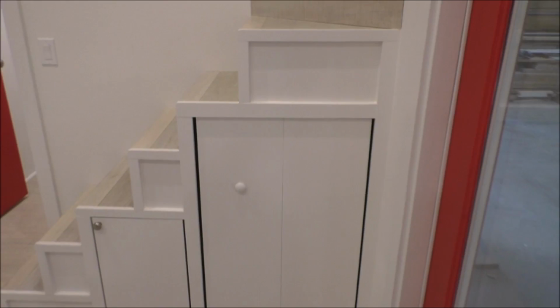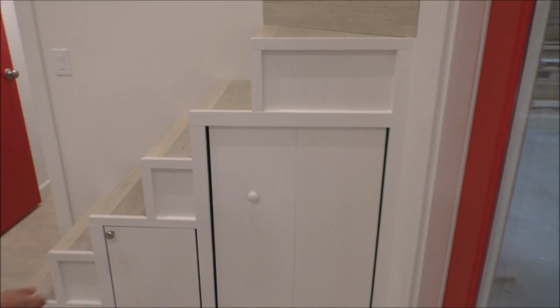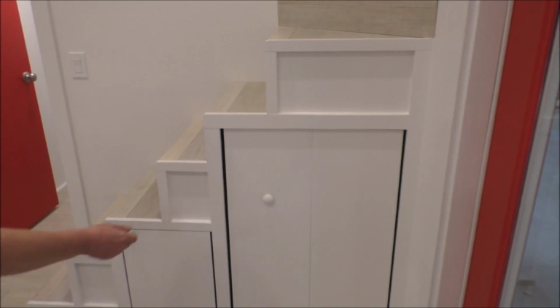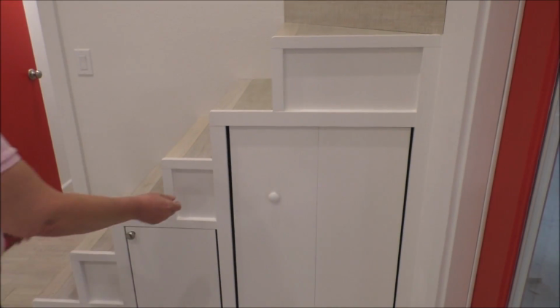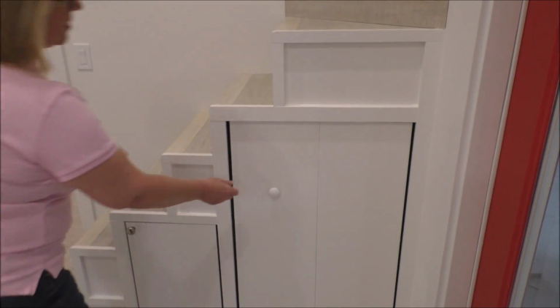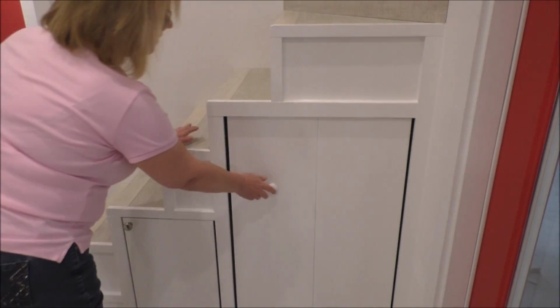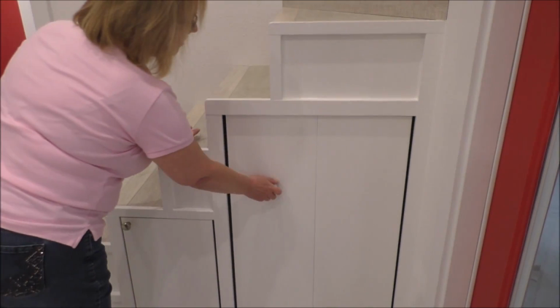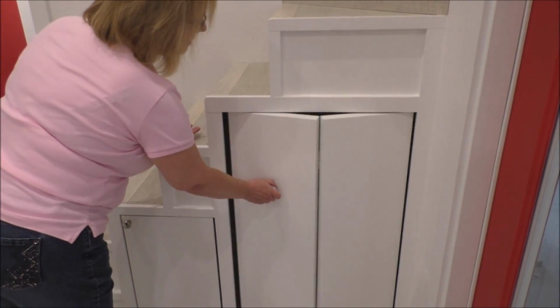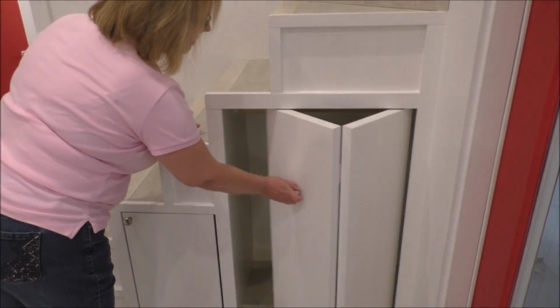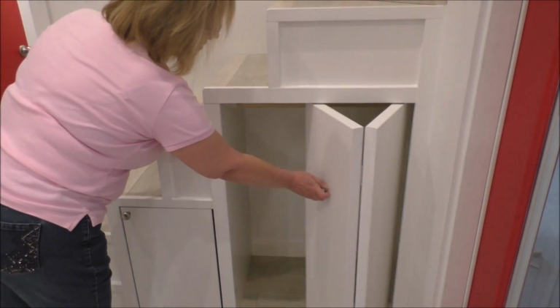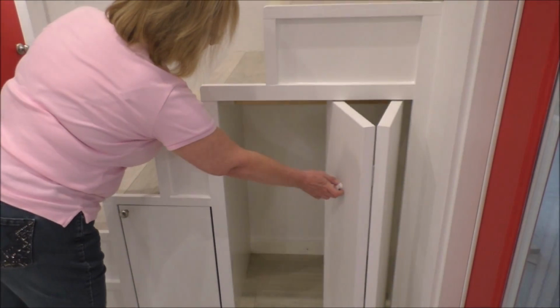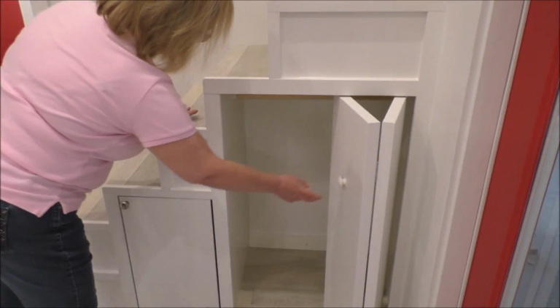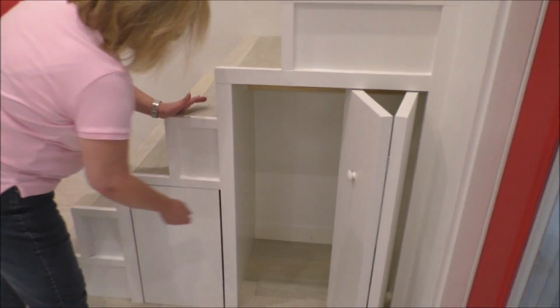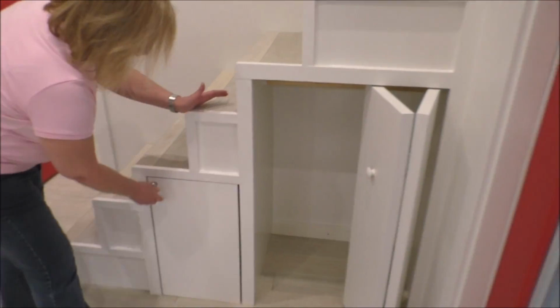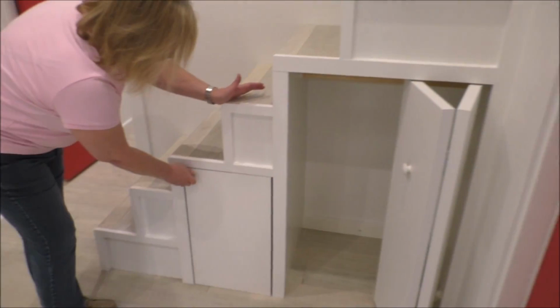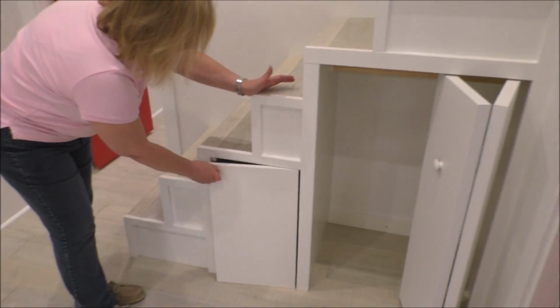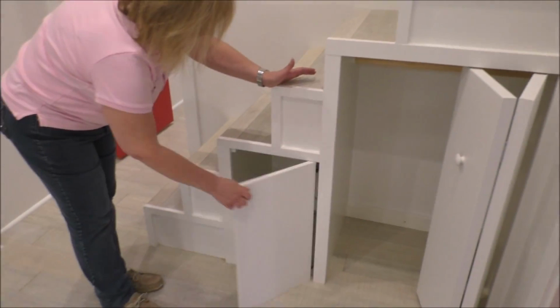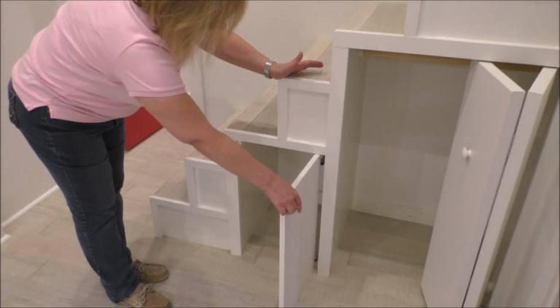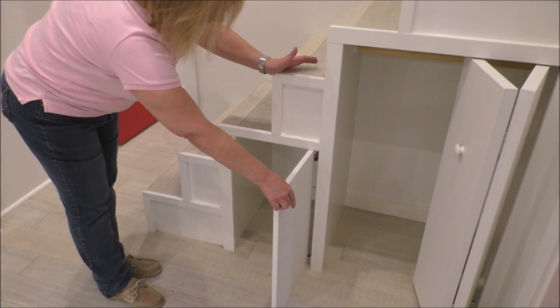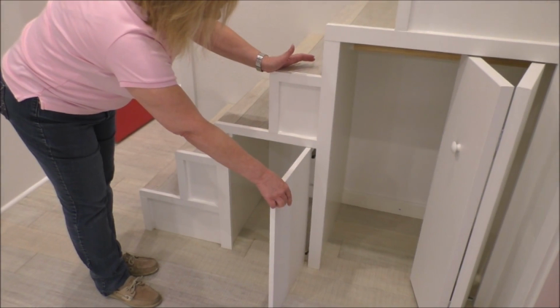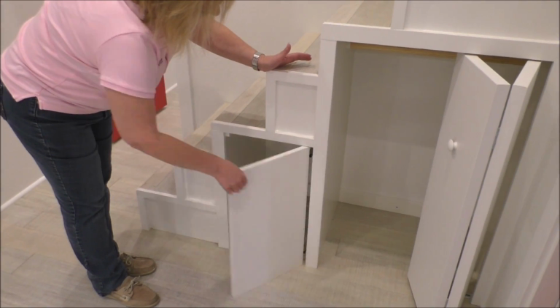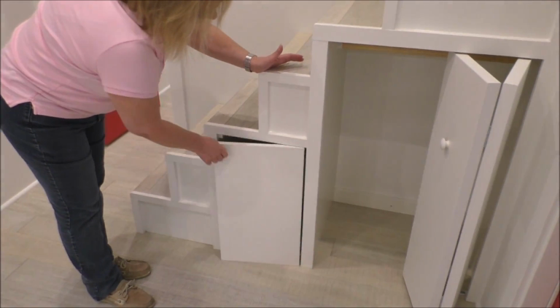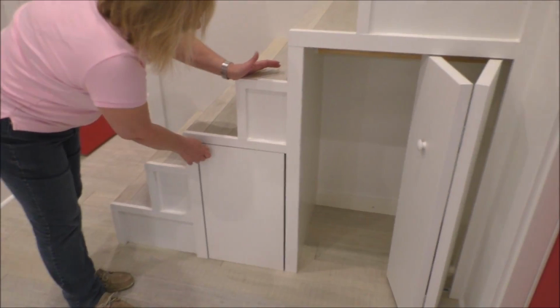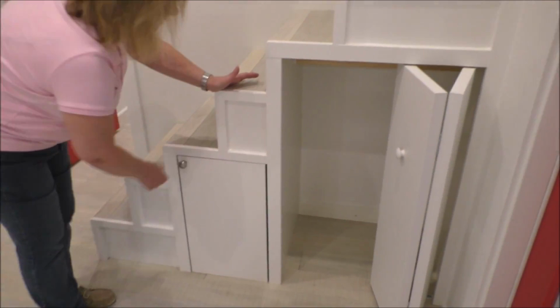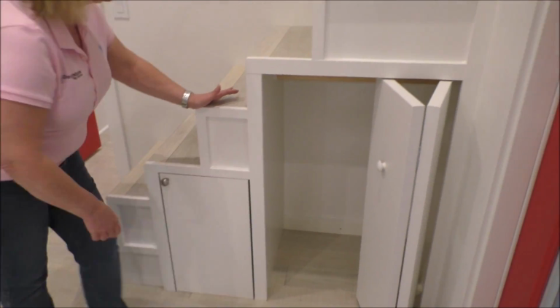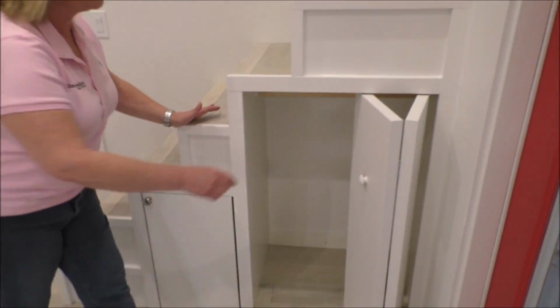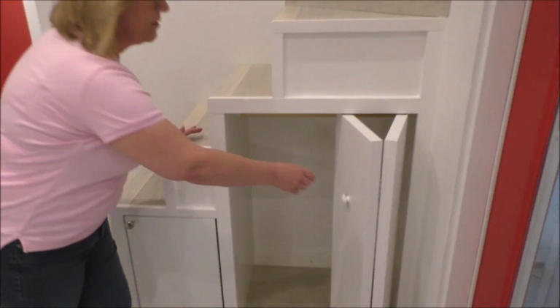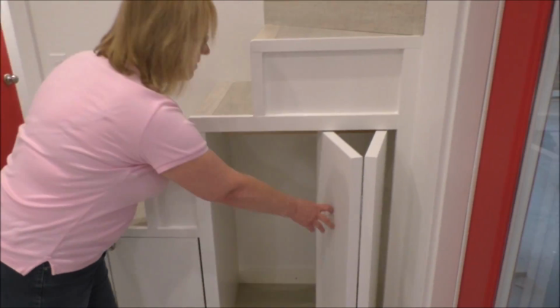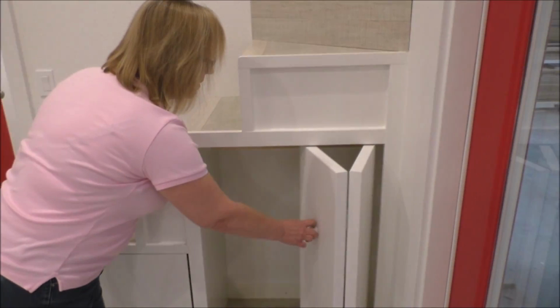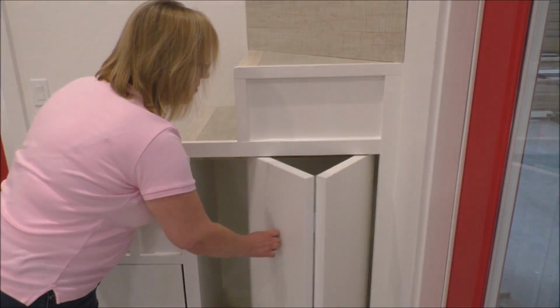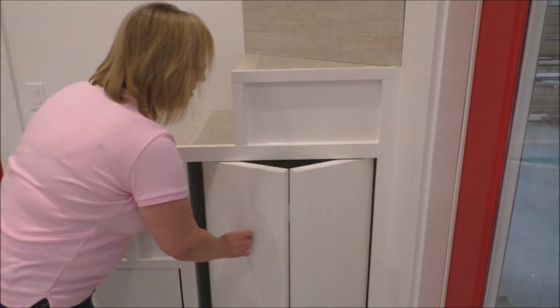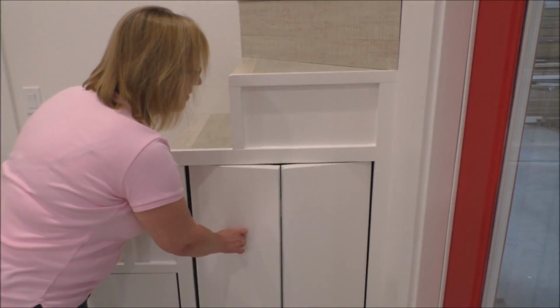This one has a lot of storage underneath the stairs as well — storage in the risers as well as storage underneath.